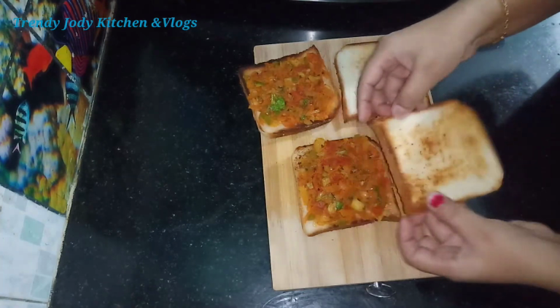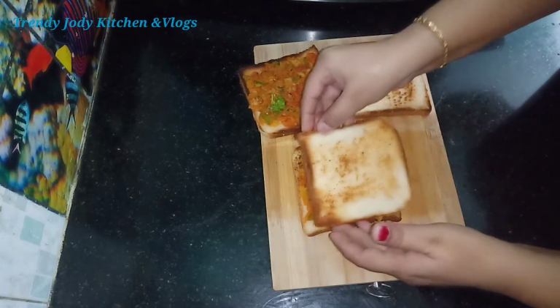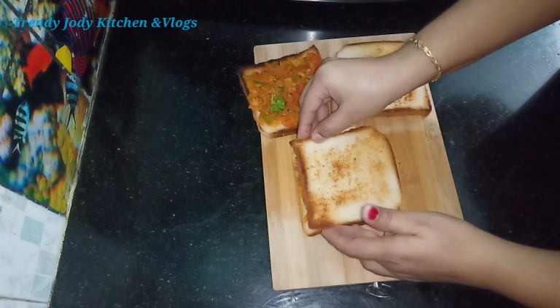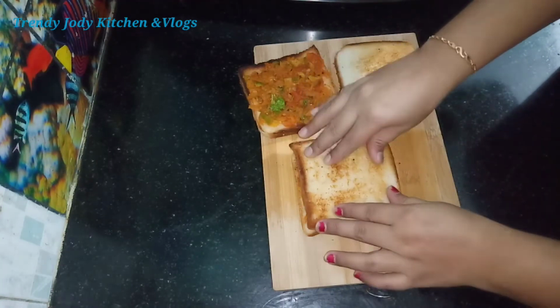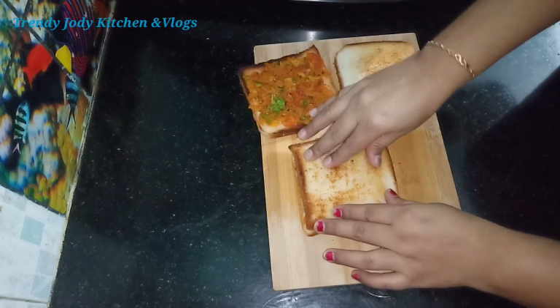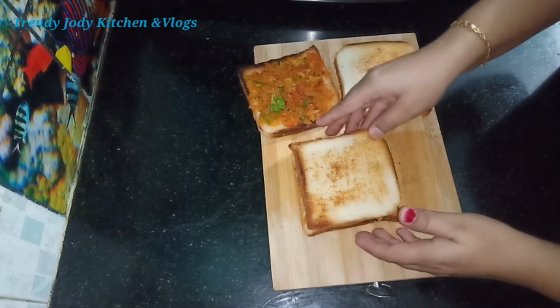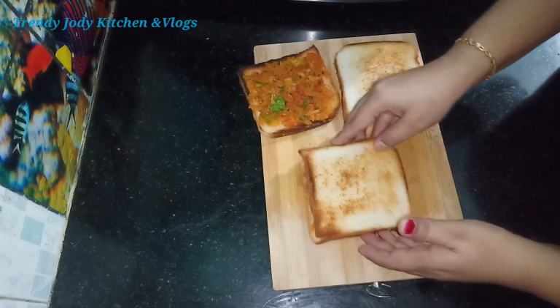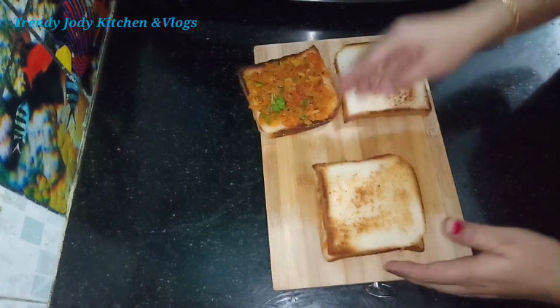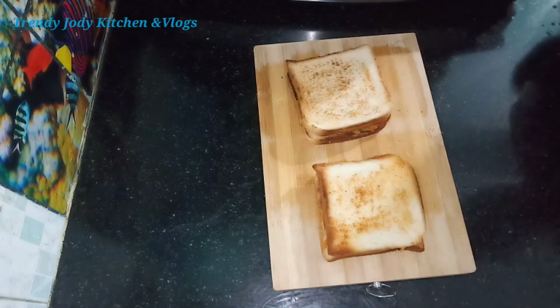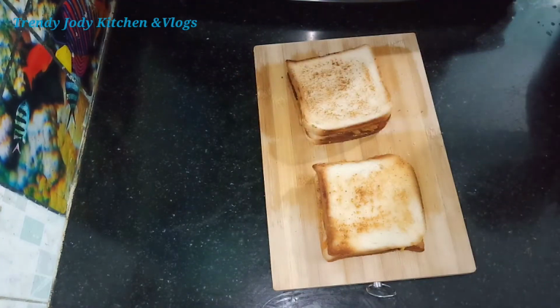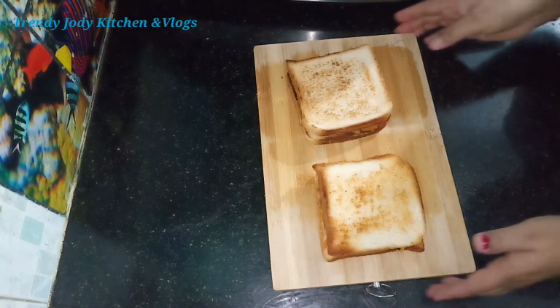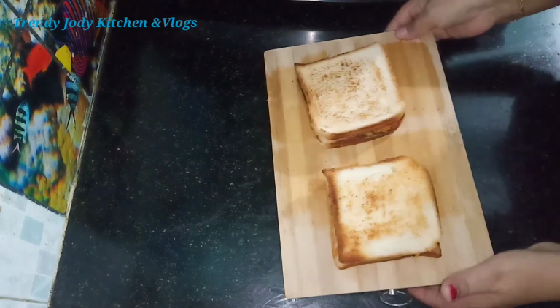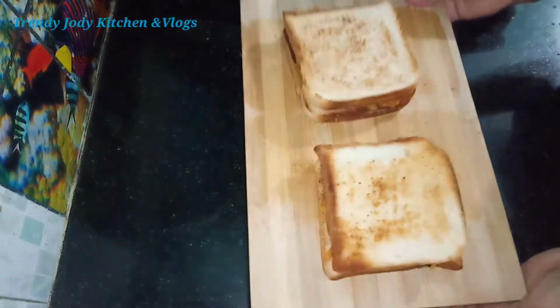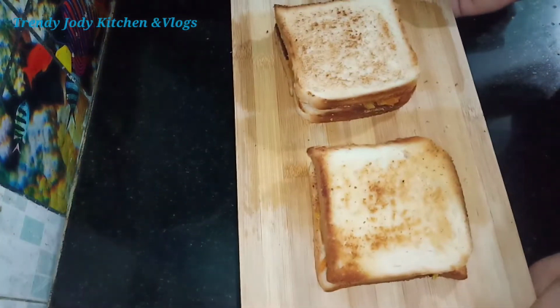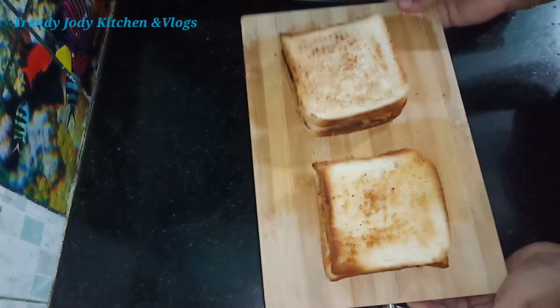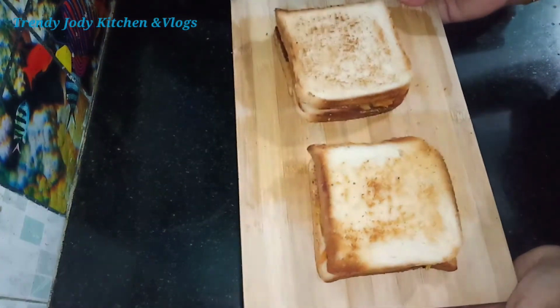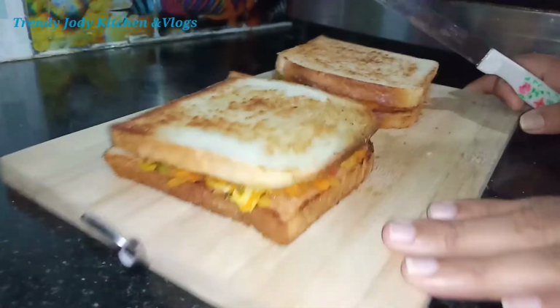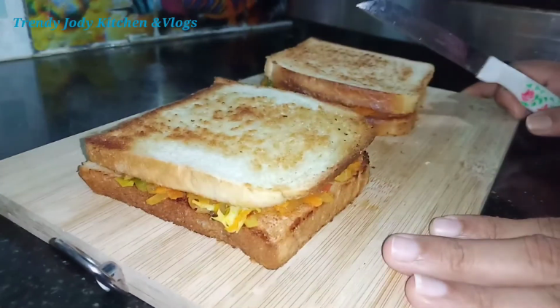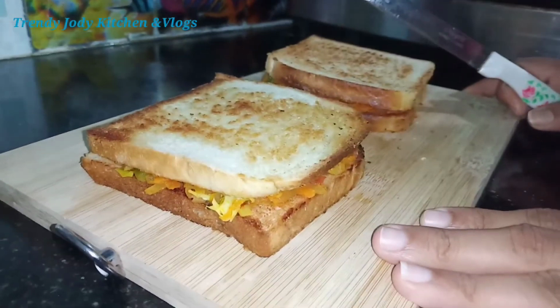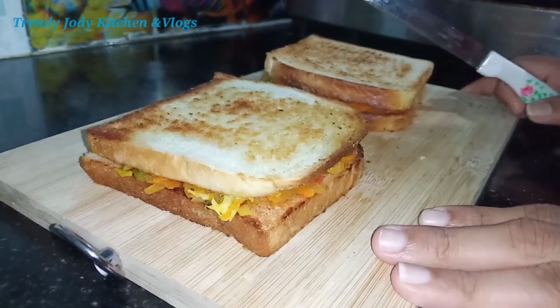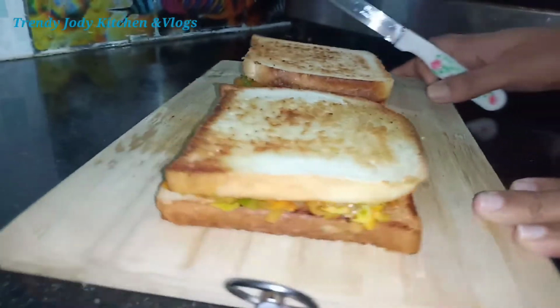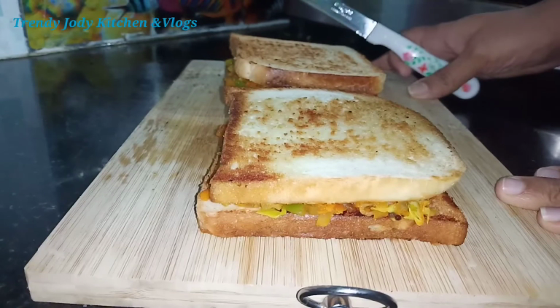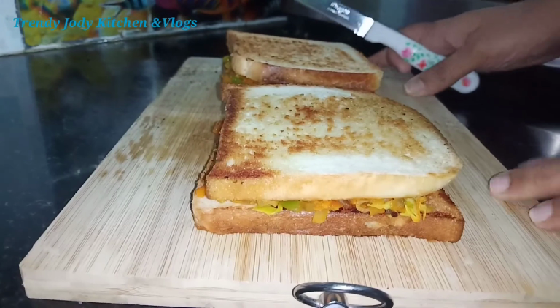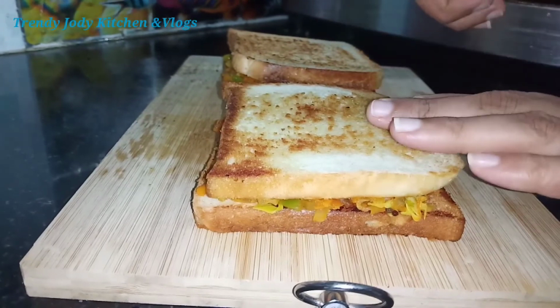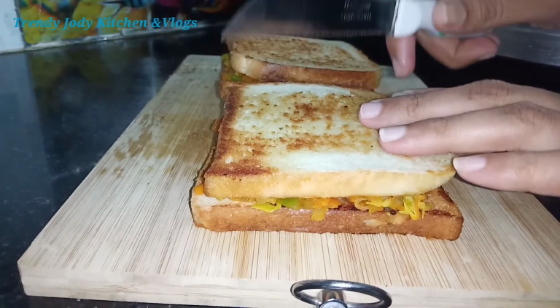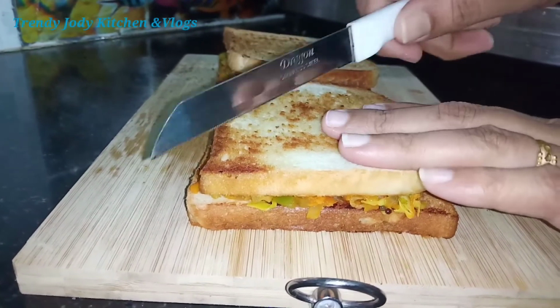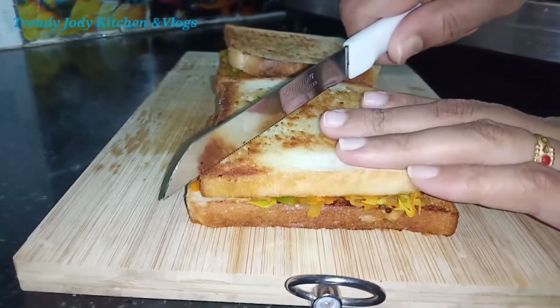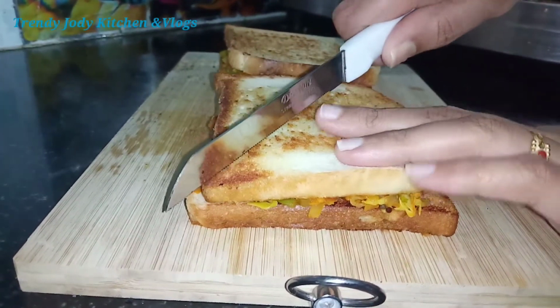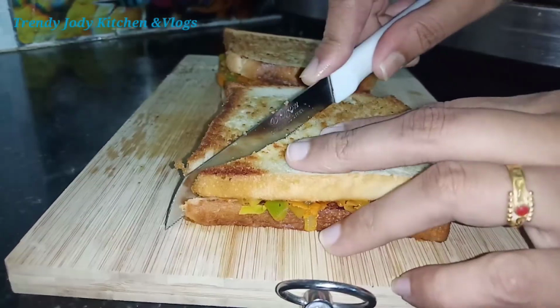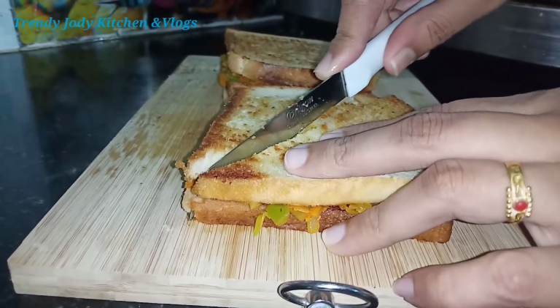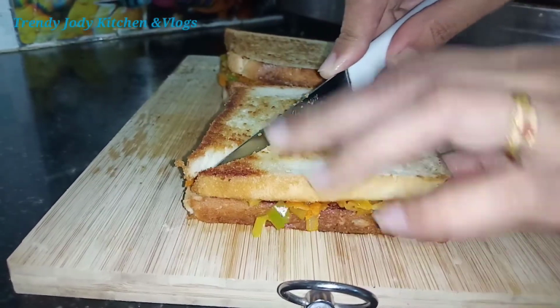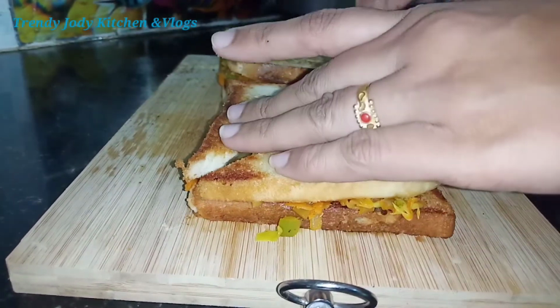We have to put our bread slices with the filling and press them together. We are ready to serve our sandwich for breakfast time.